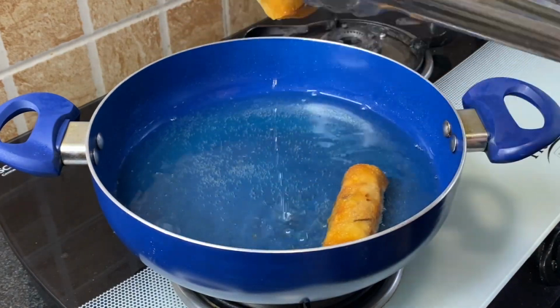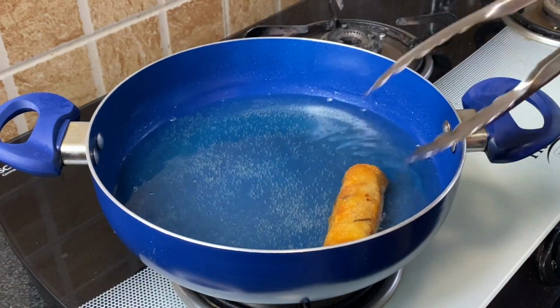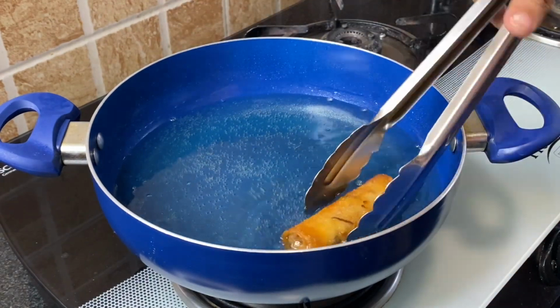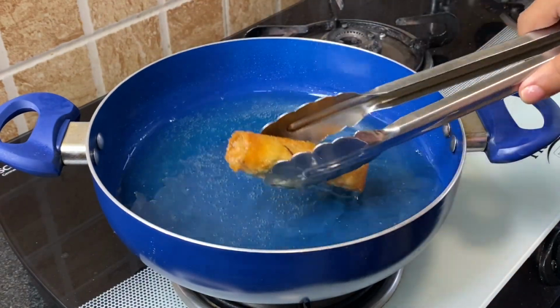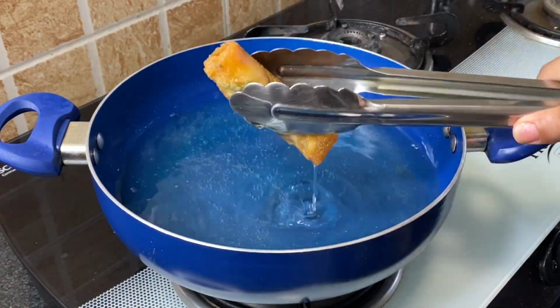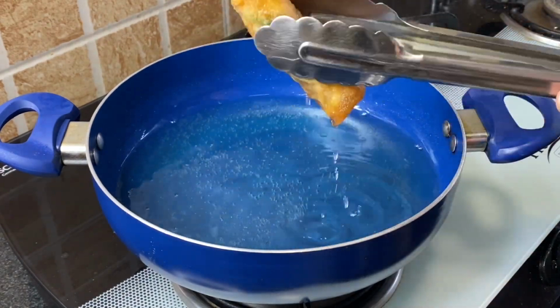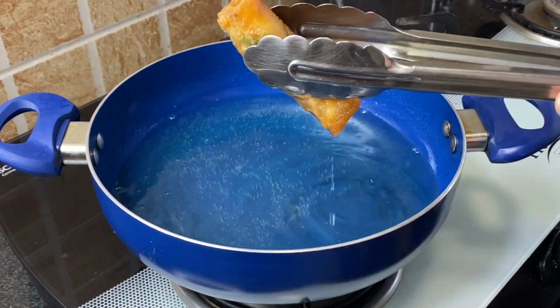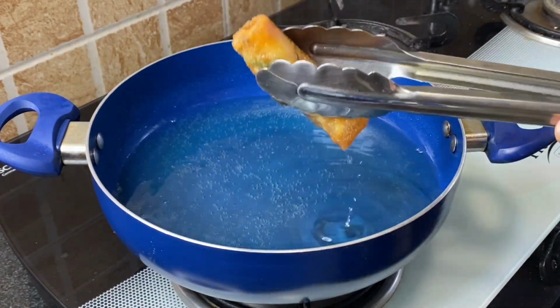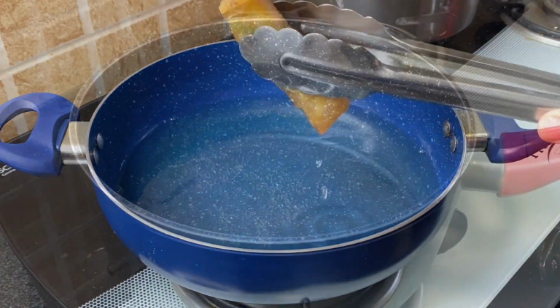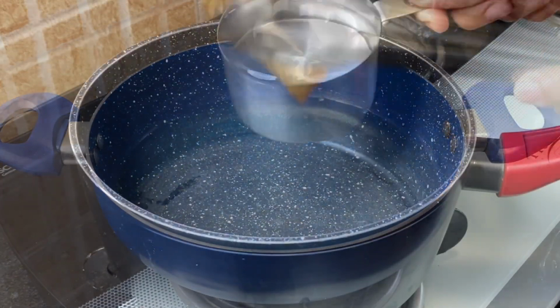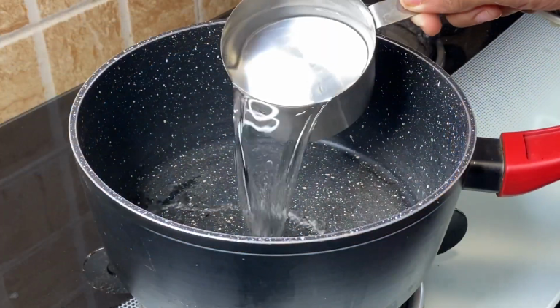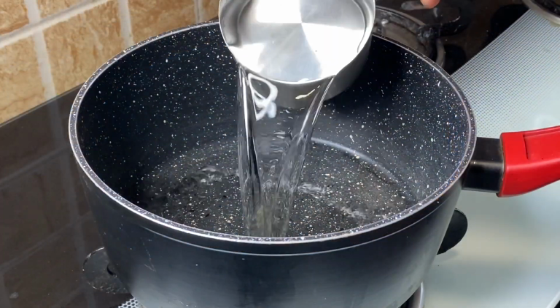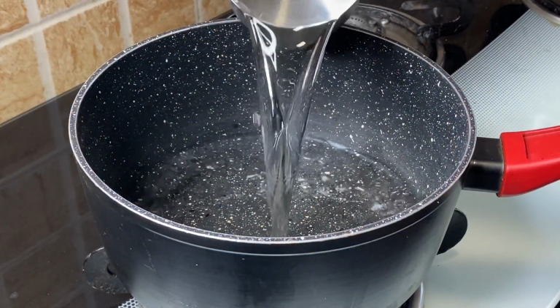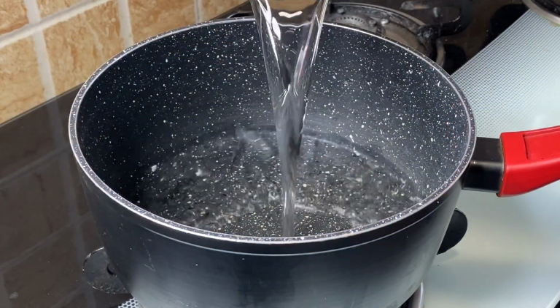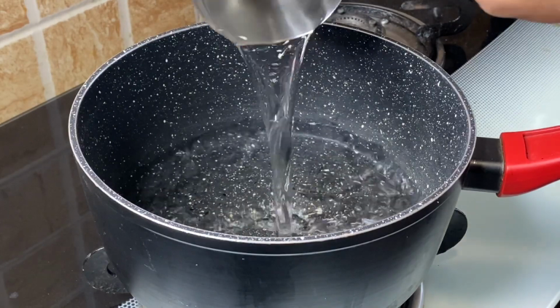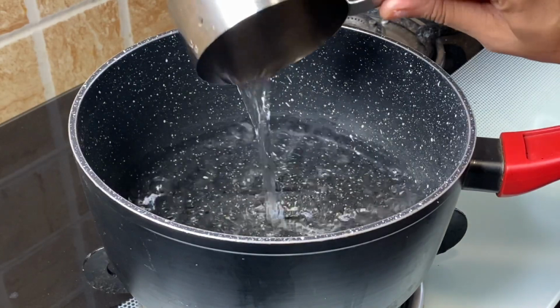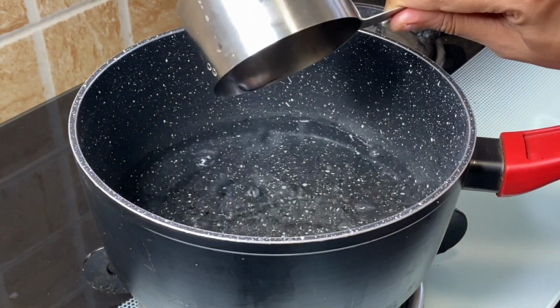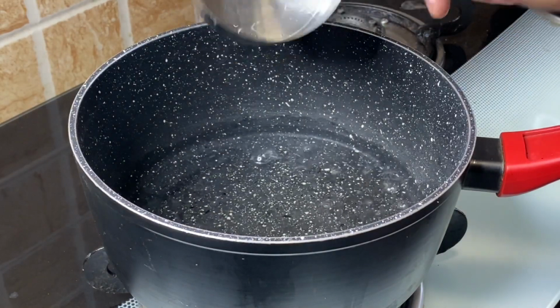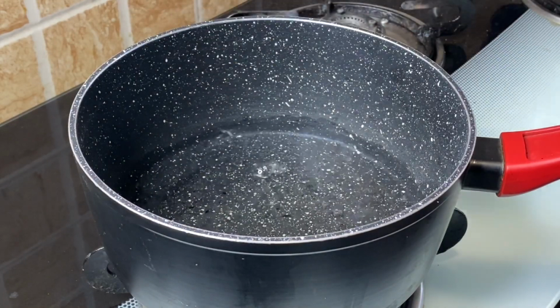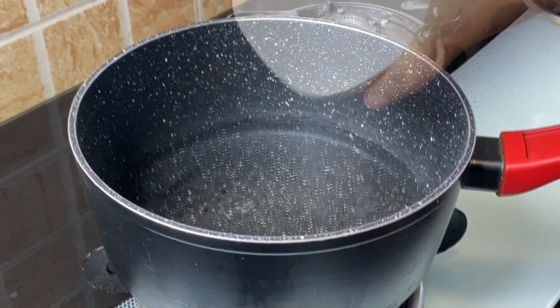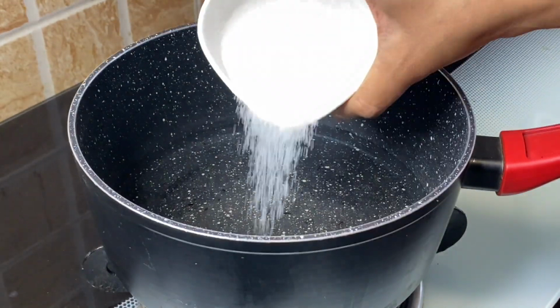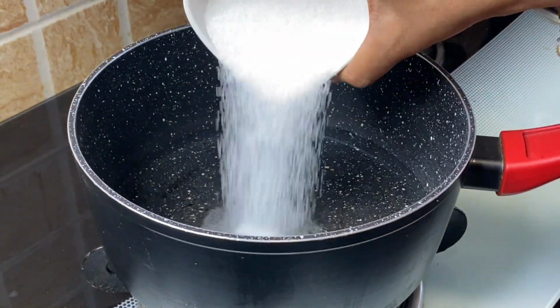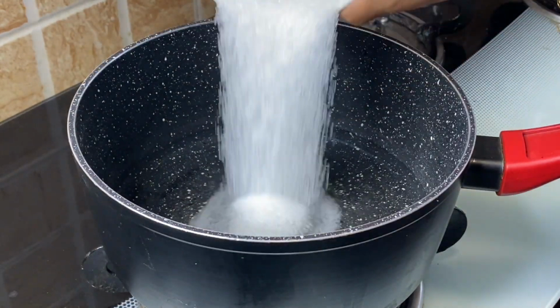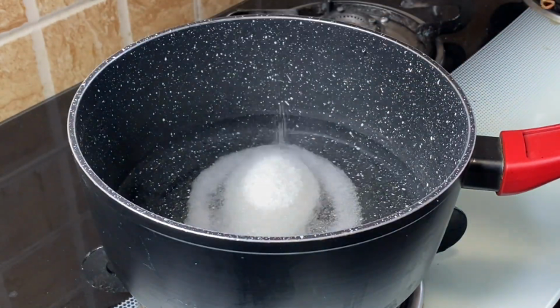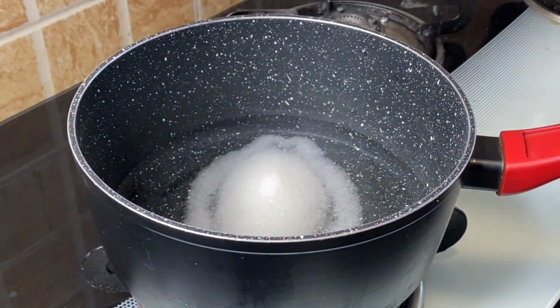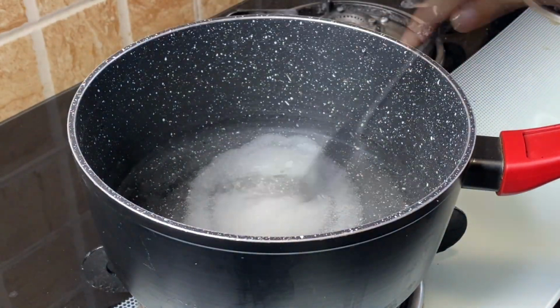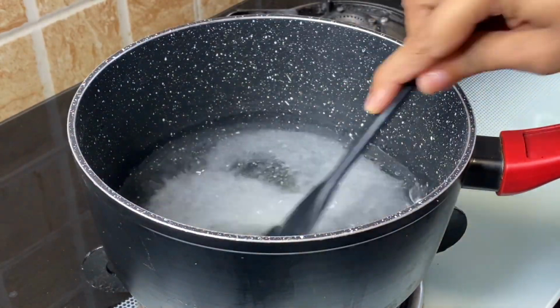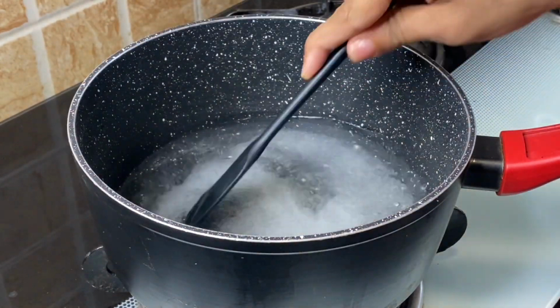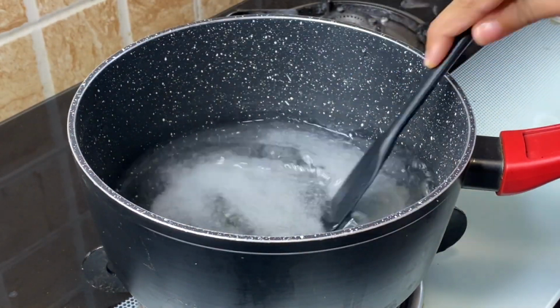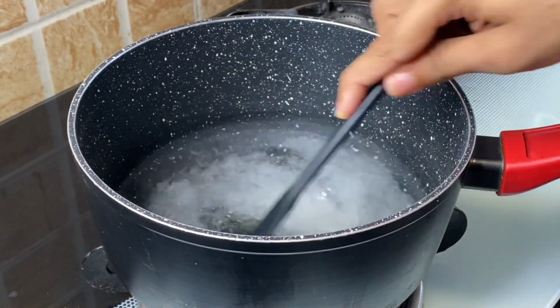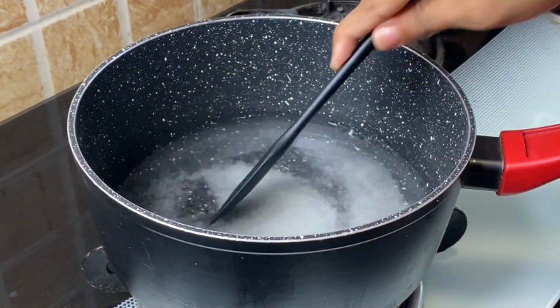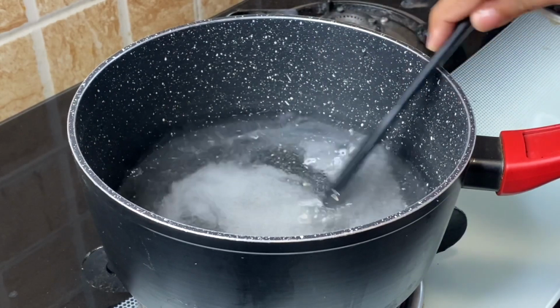Now let's make the spring roll sauce. Add half cup water in a pan and bring it to boil. Goes in 3 tablespoons sugar — mix well till the sugar dissolves.